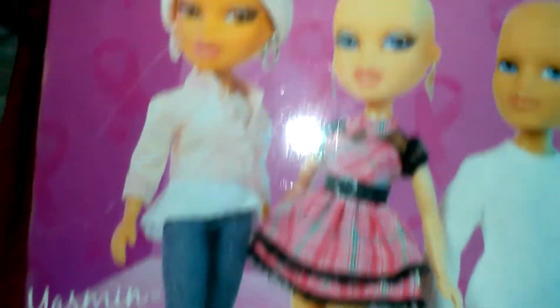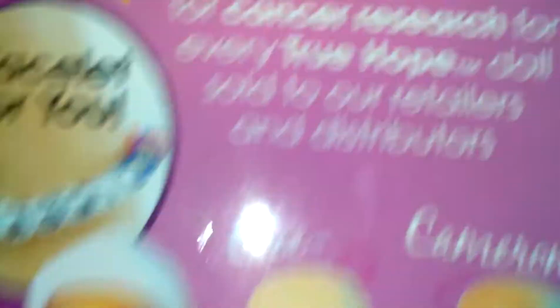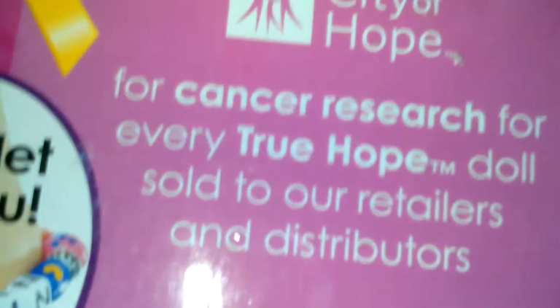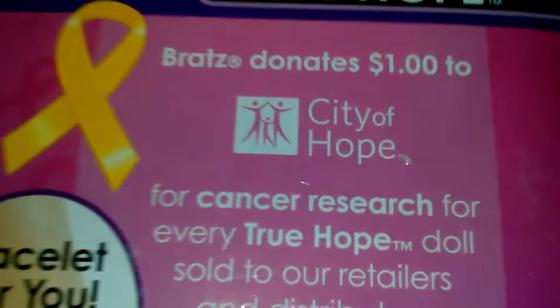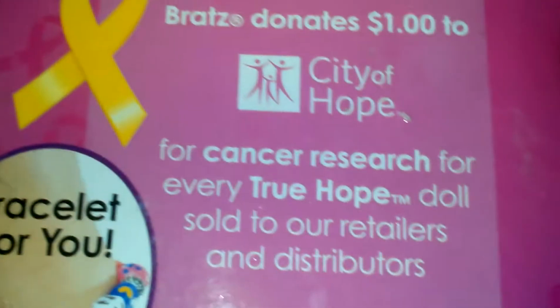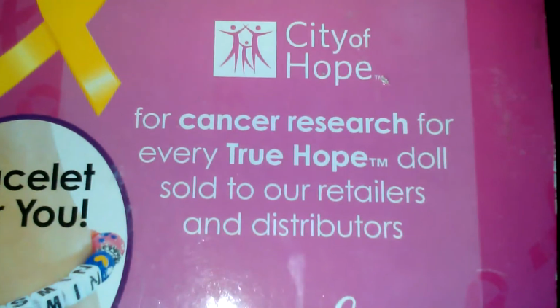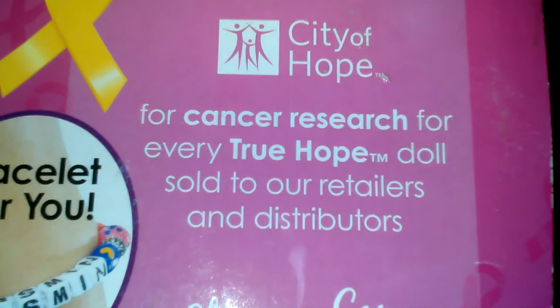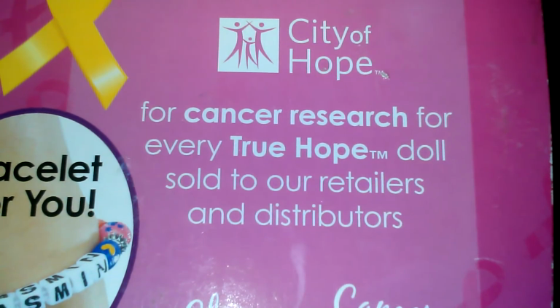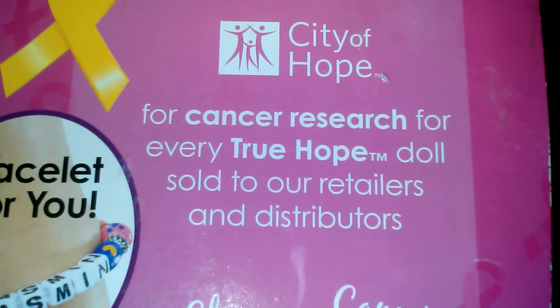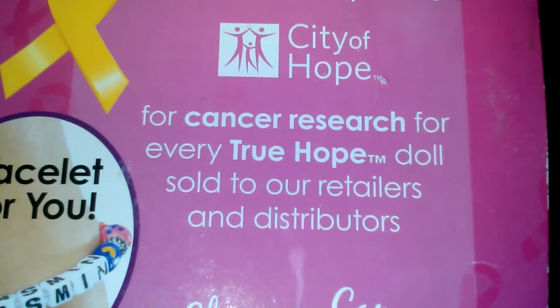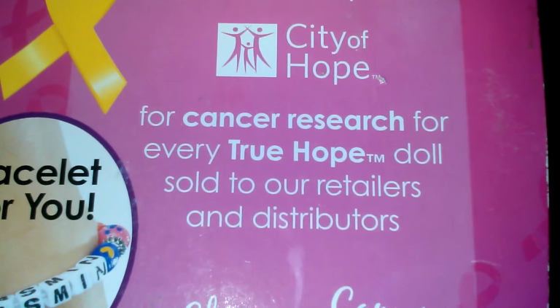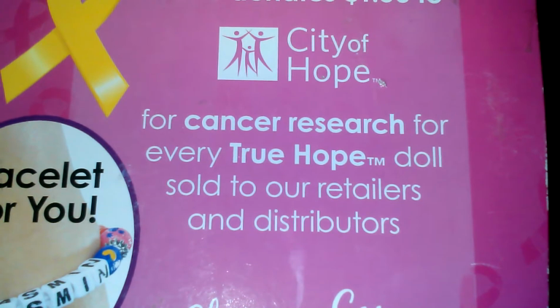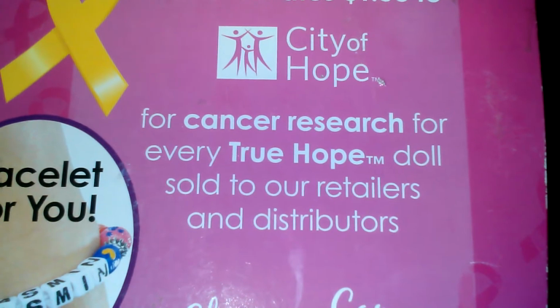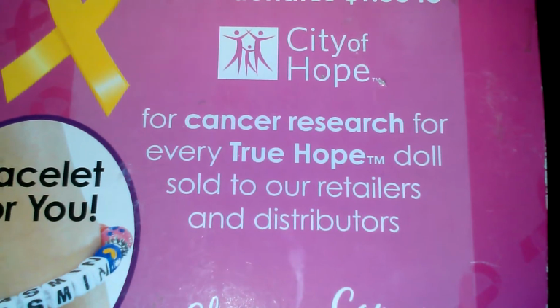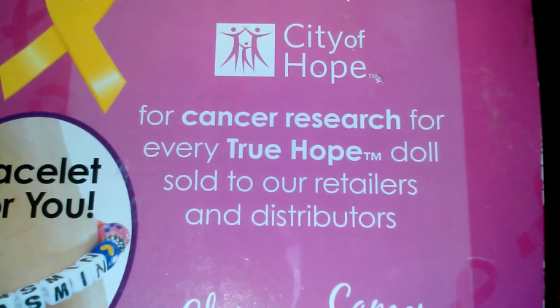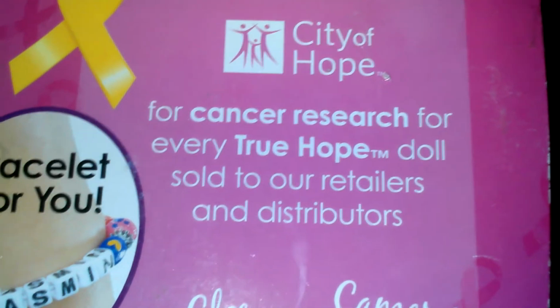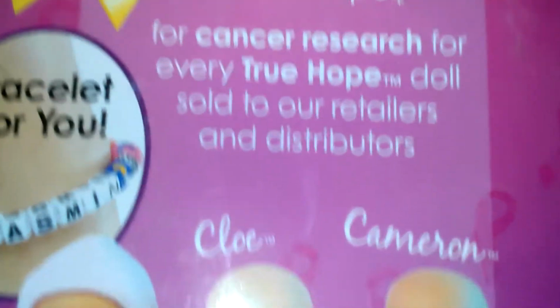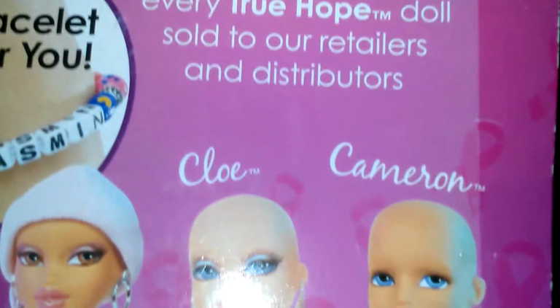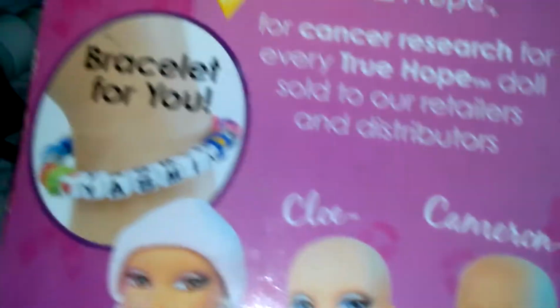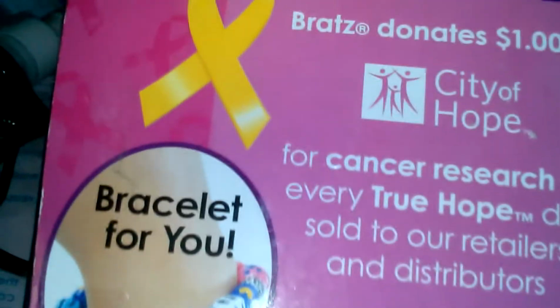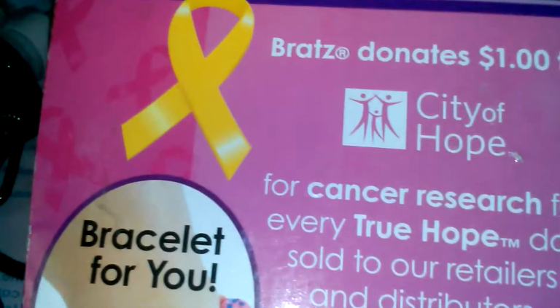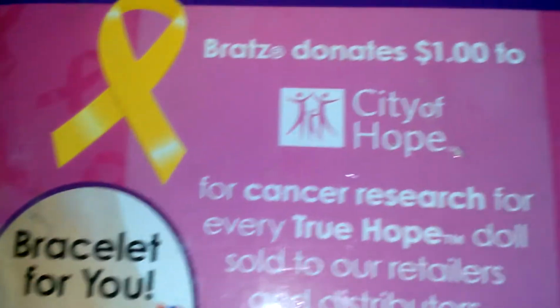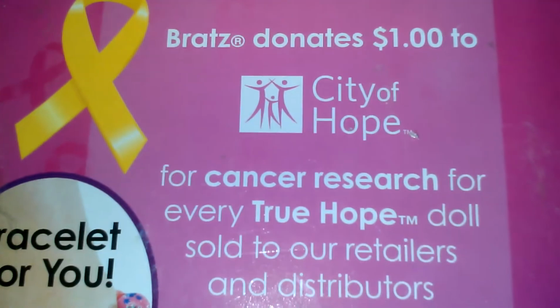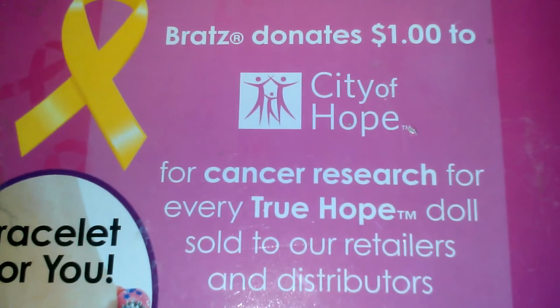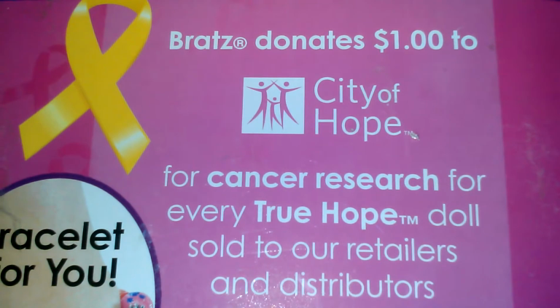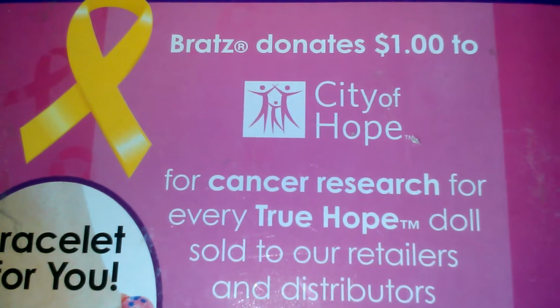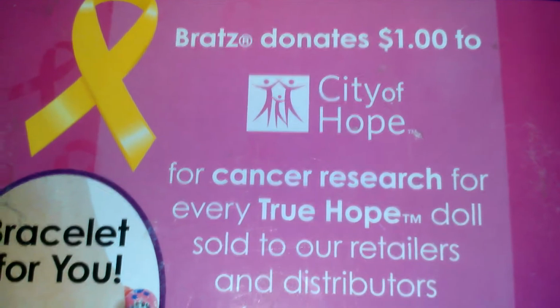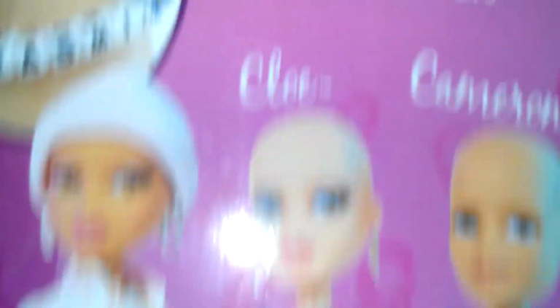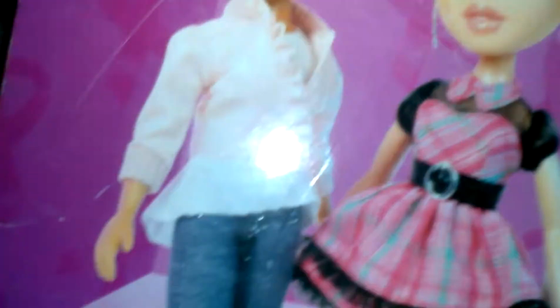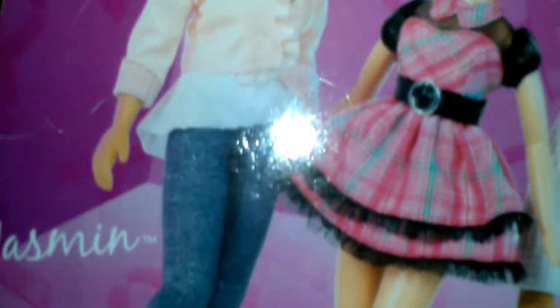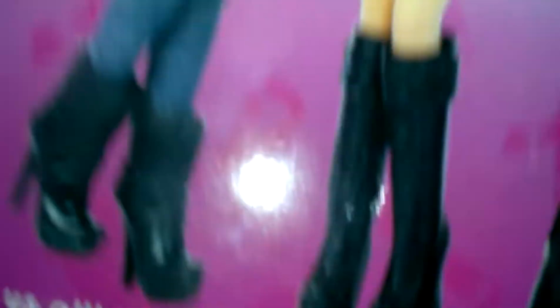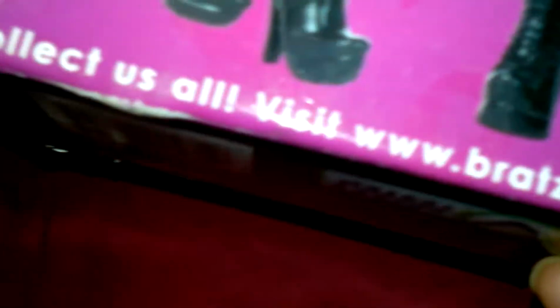The back says that for cancer research, for every True Hope doll sold to their retailers and distributors, they donate a dollar. It's so cool!